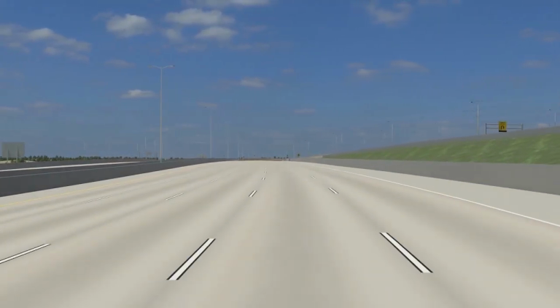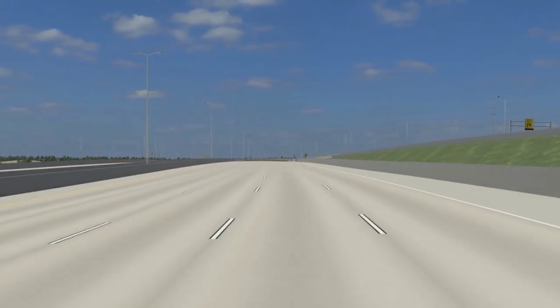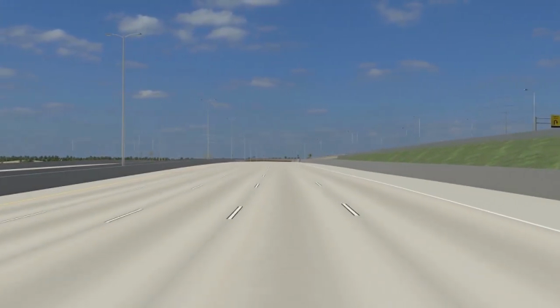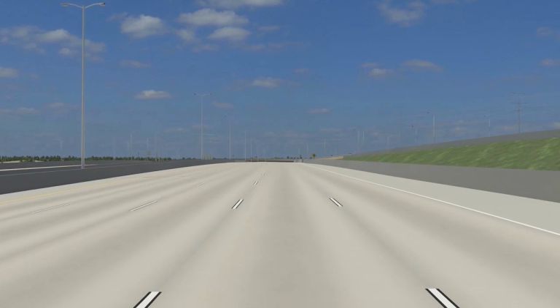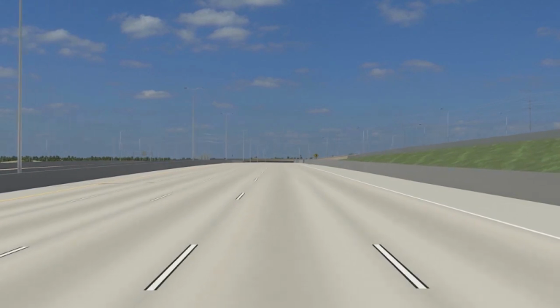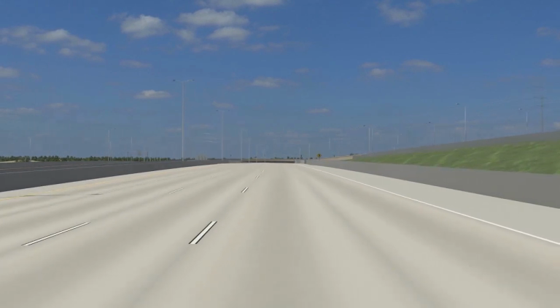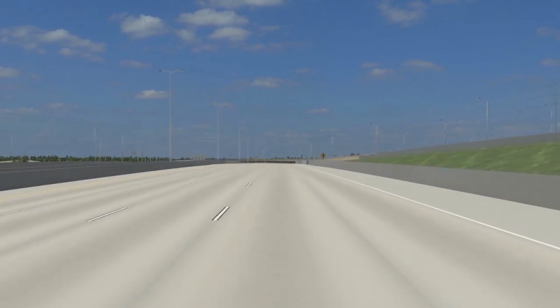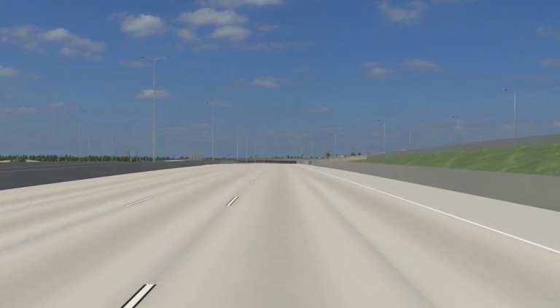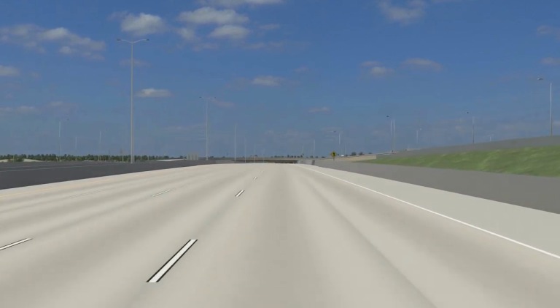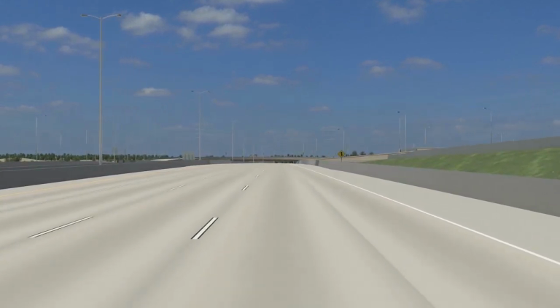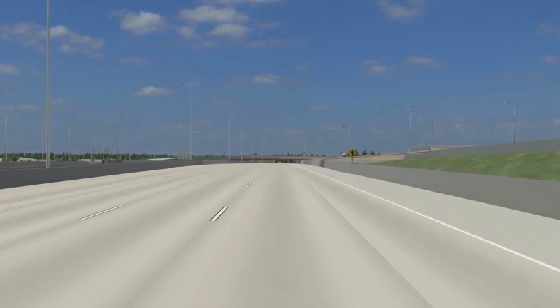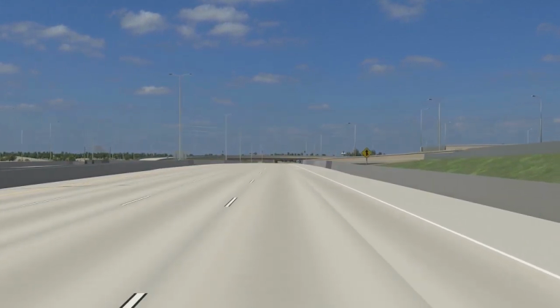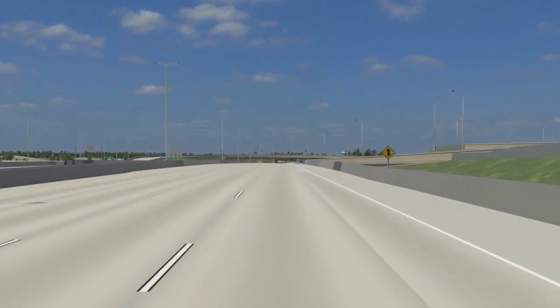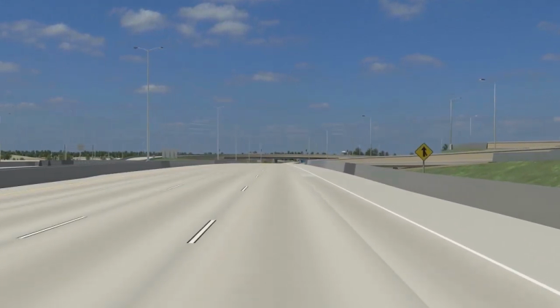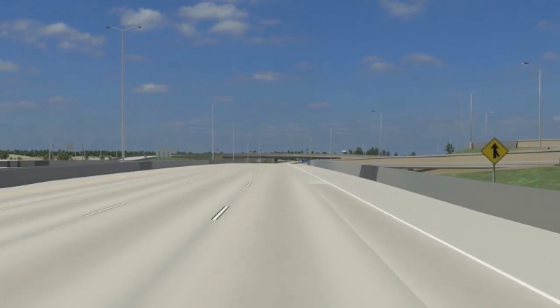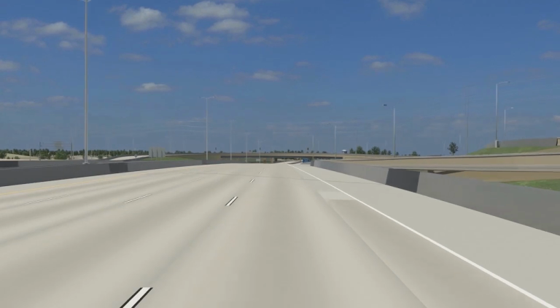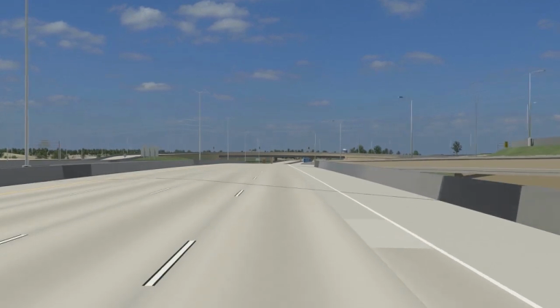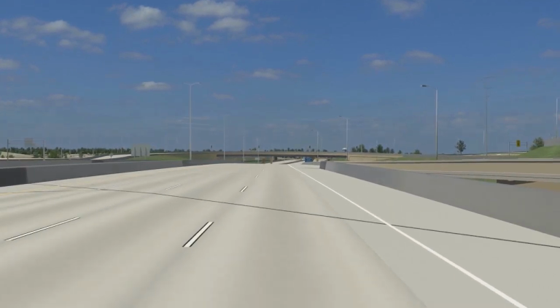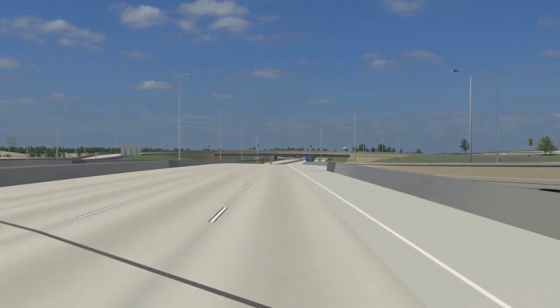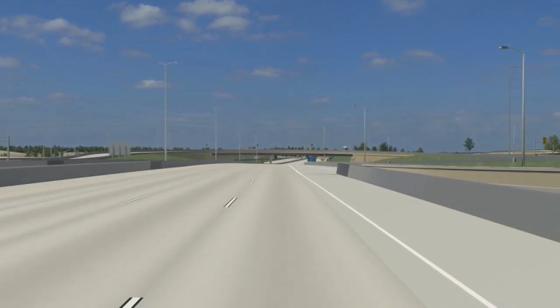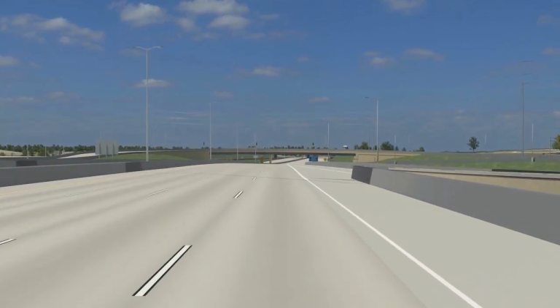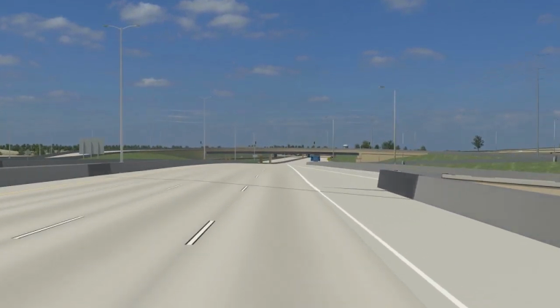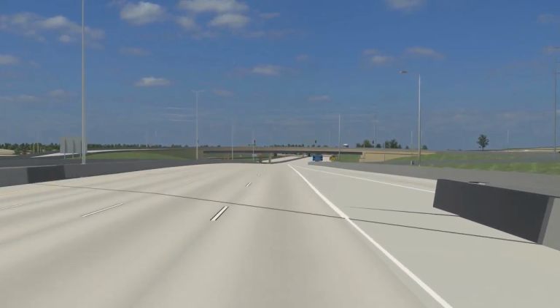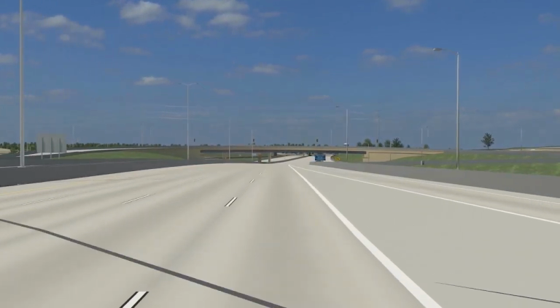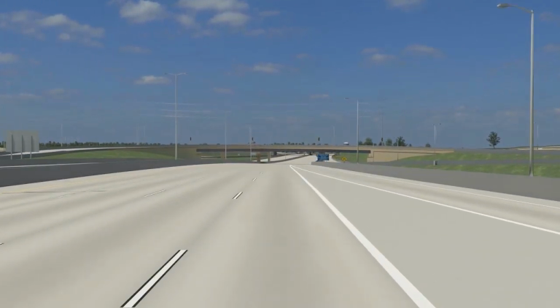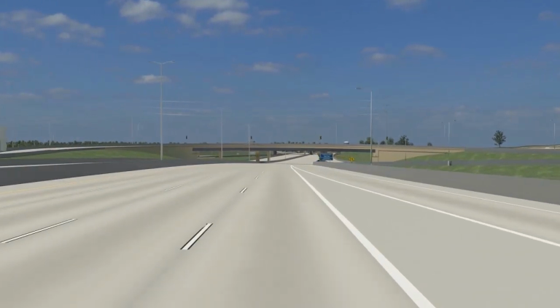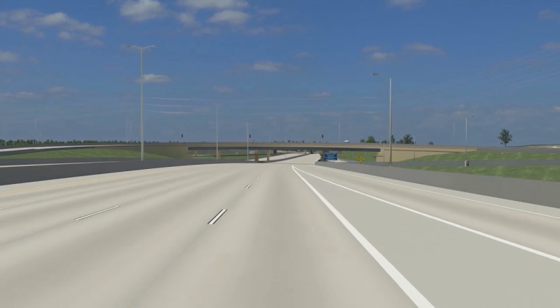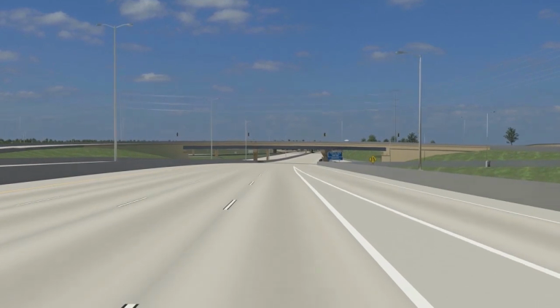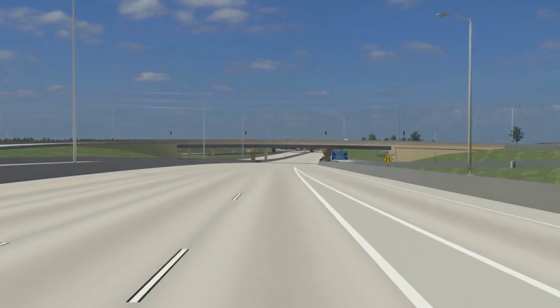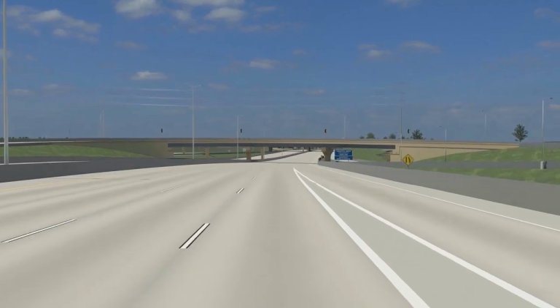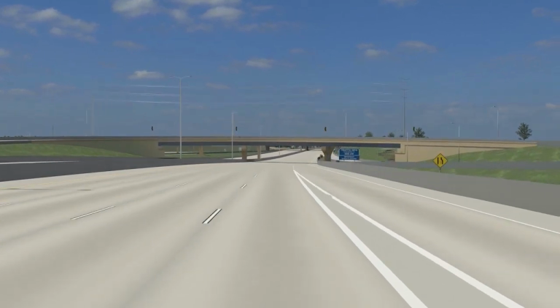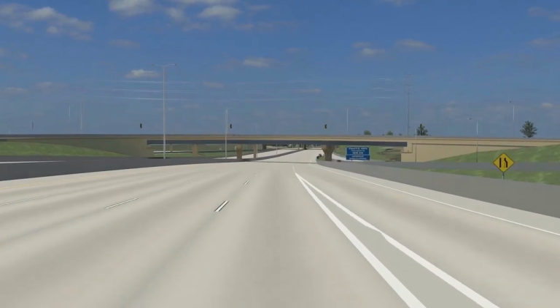Further north on US-45, bridges and interchanges such as Swan Boulevard, North Avenue, Center Street, Meinecke Street, and a pedestrian bridge will be rebuilt as part of the project. The mainline of the US-45 freeway will be rebuilt as far north as Burleigh Road.